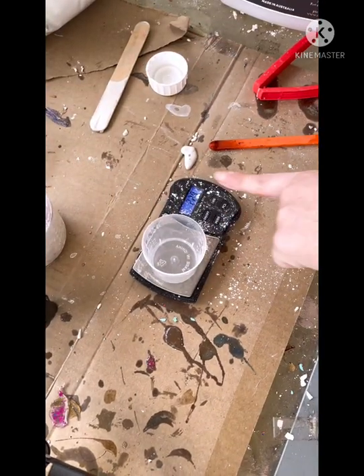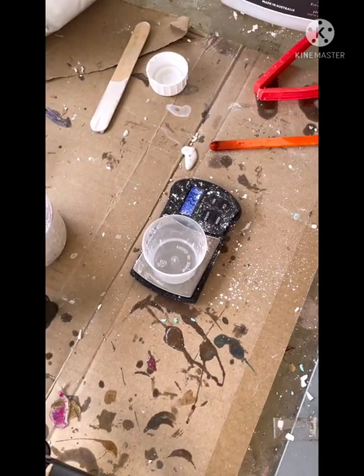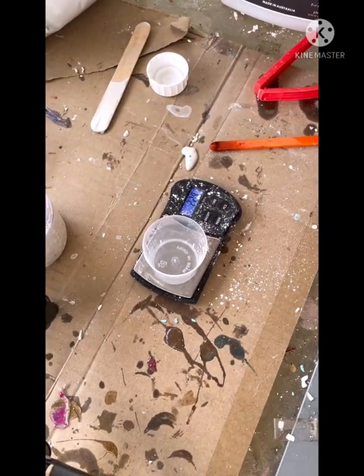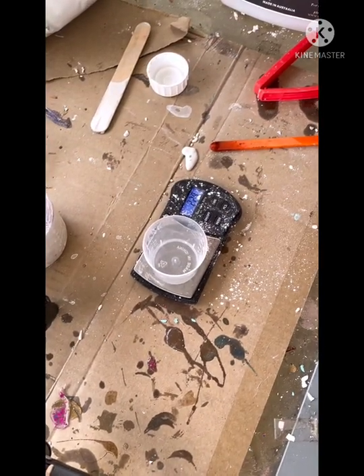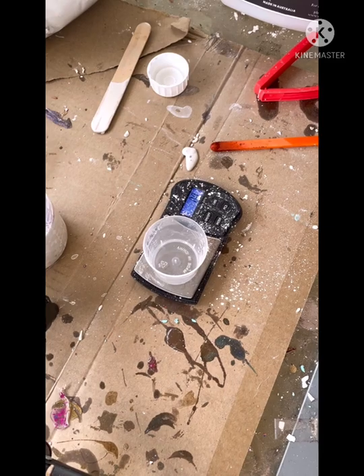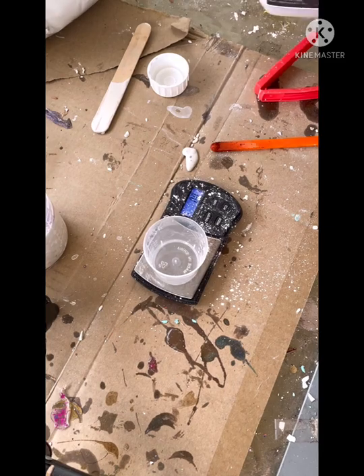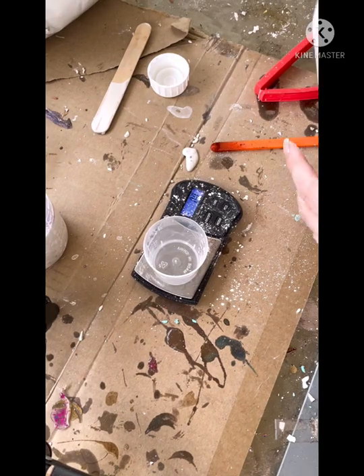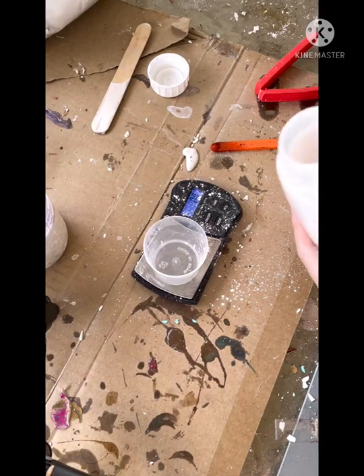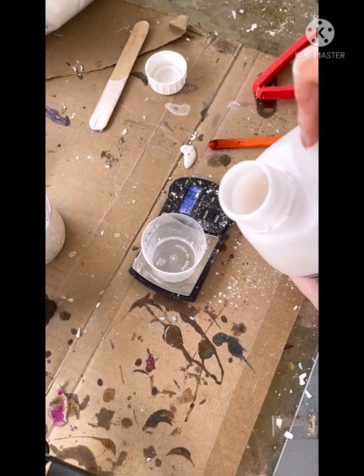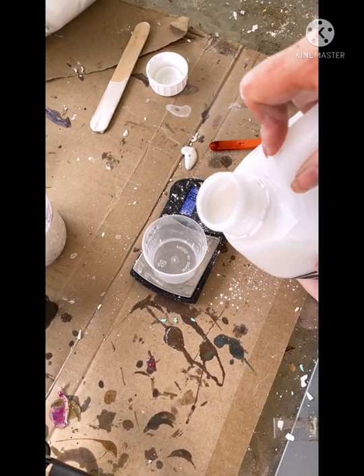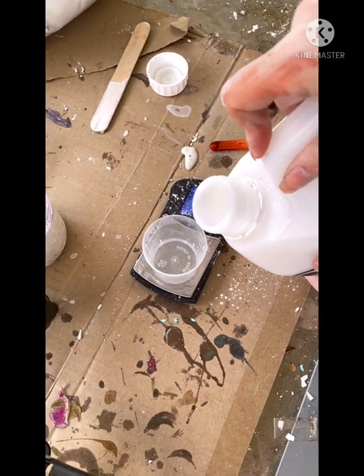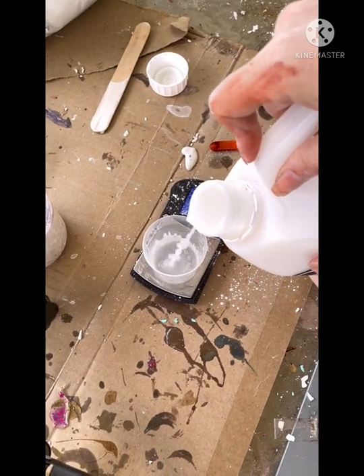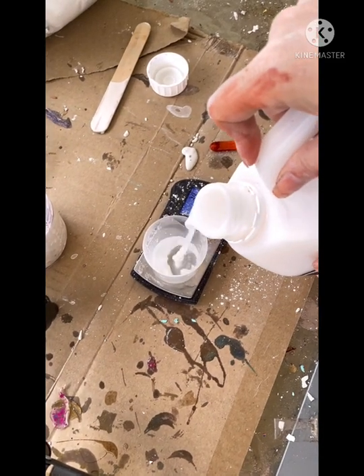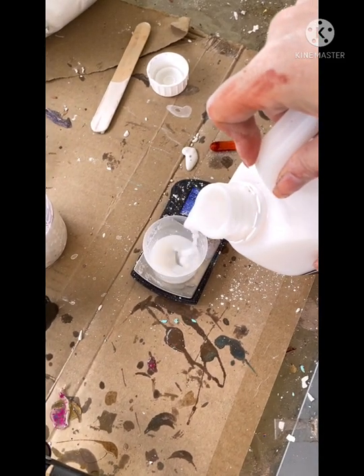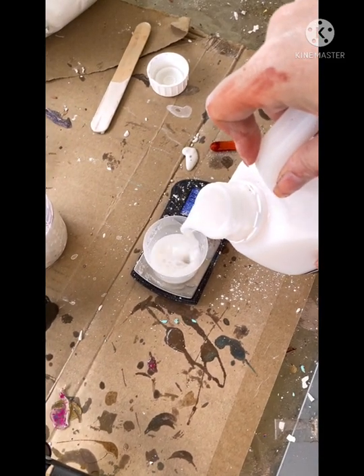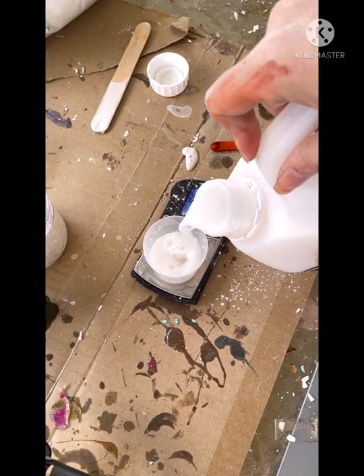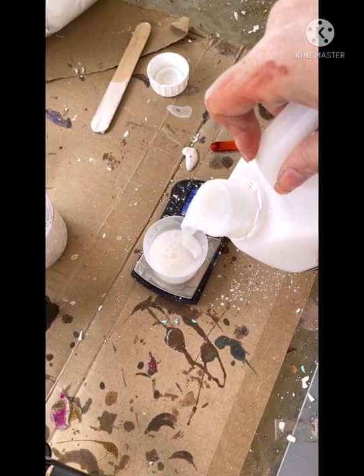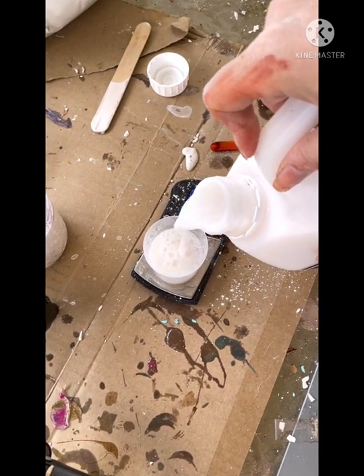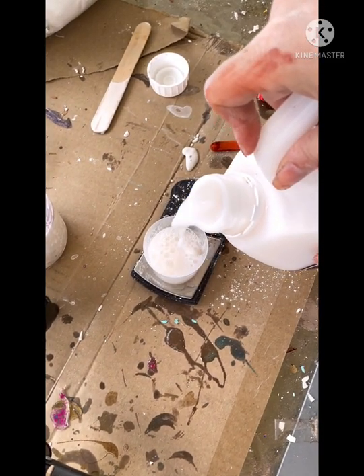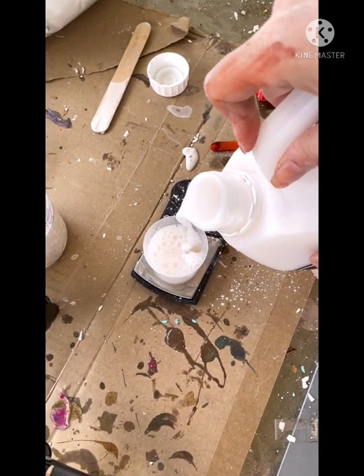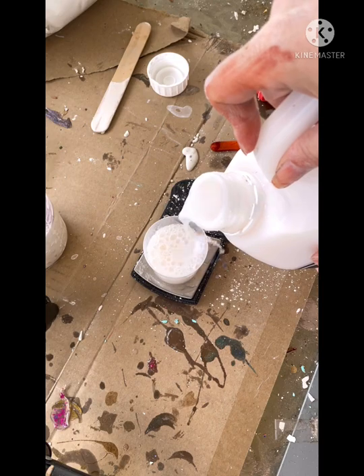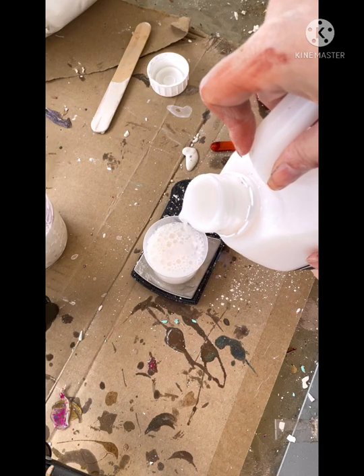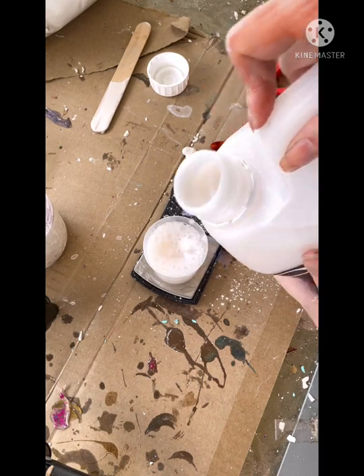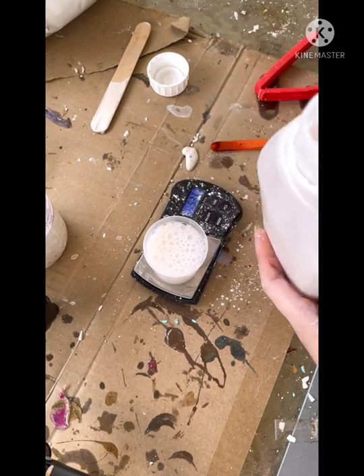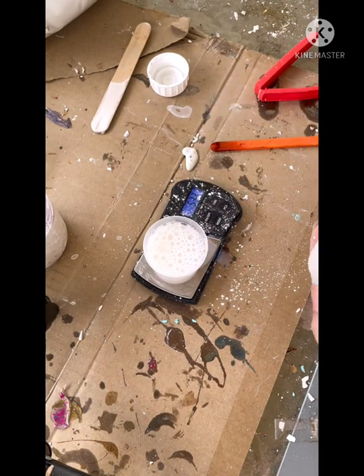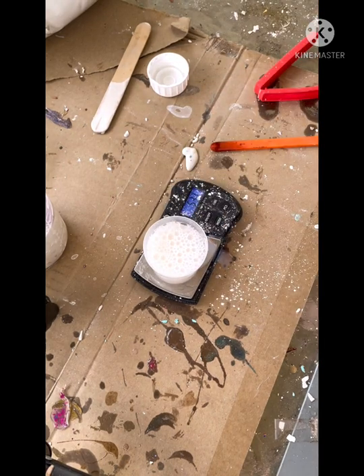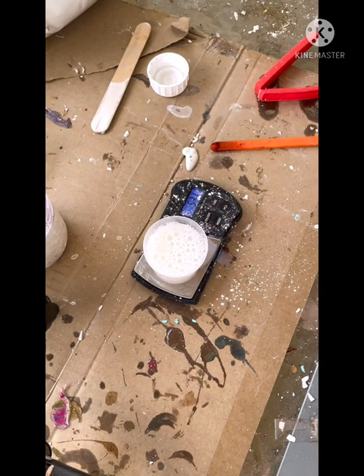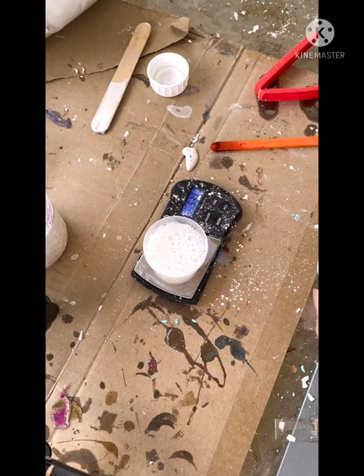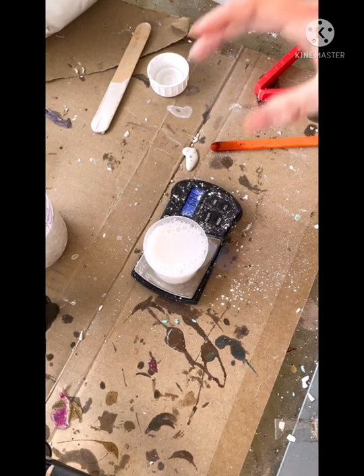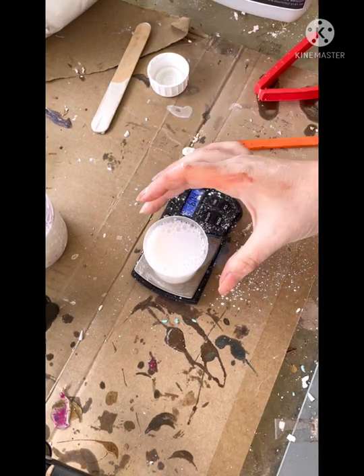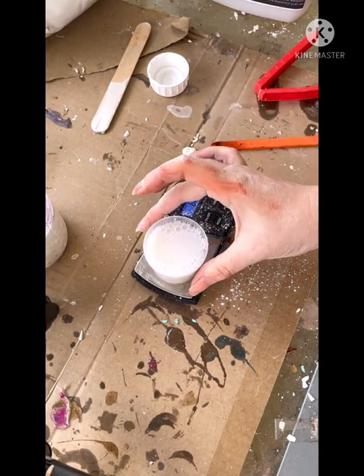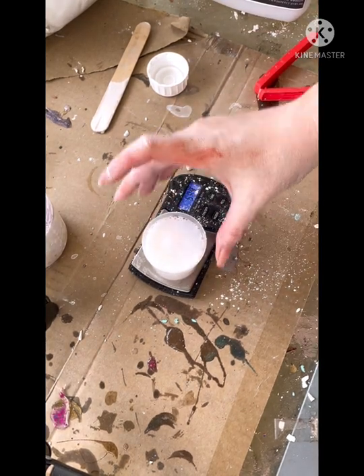I like to measure the liquid in a separate cup. This just means that I don't overfill or overpour it in, because once the liquid goes into the powder, obviously you can't take any of it back.